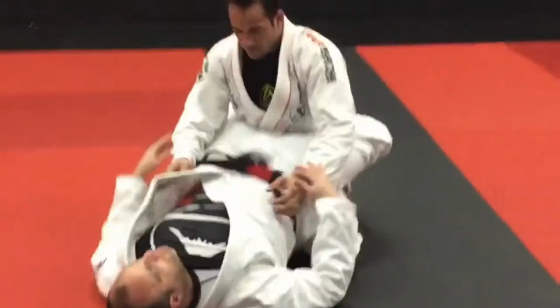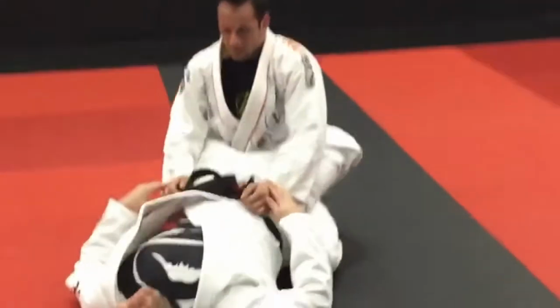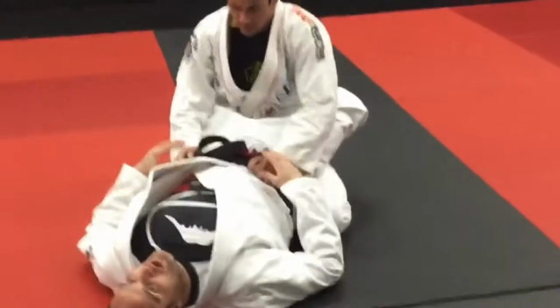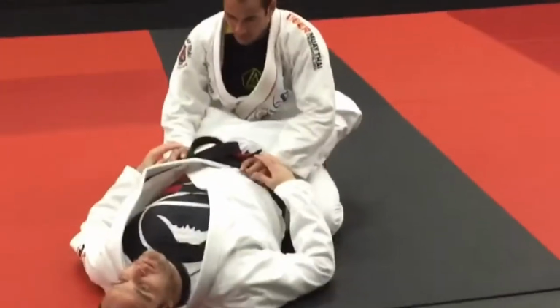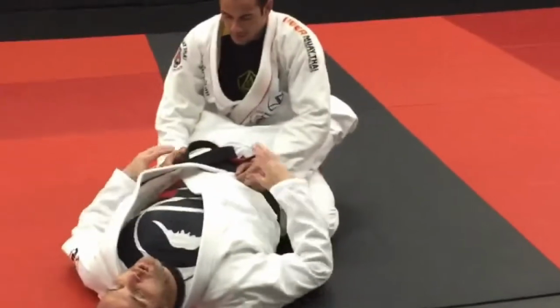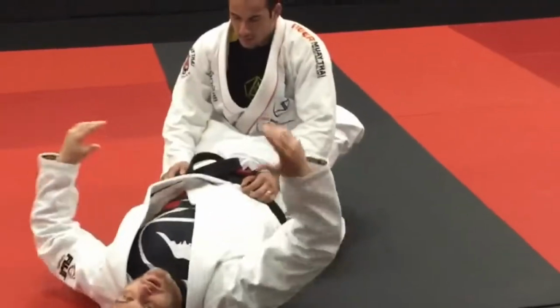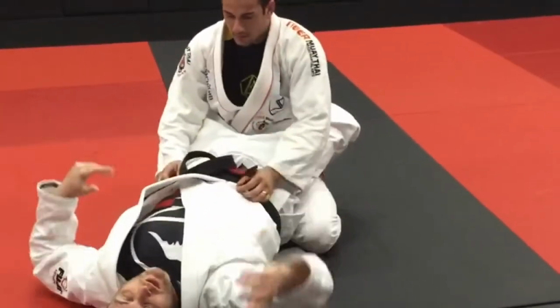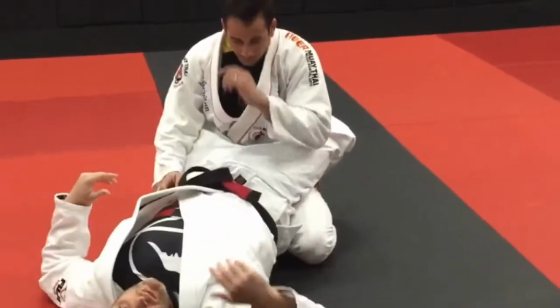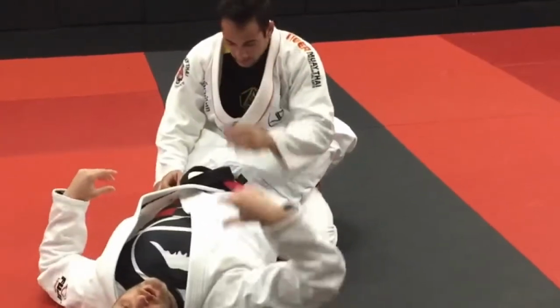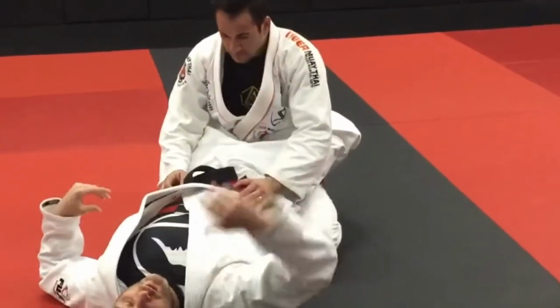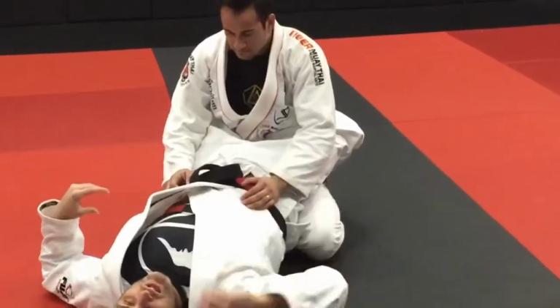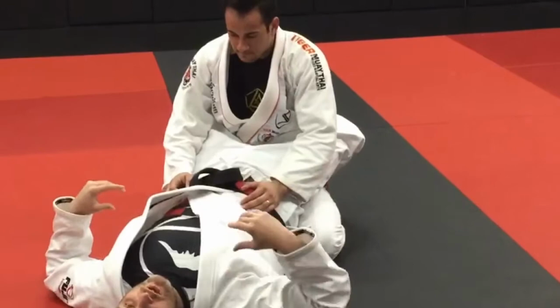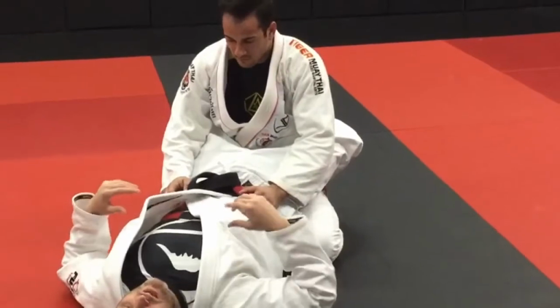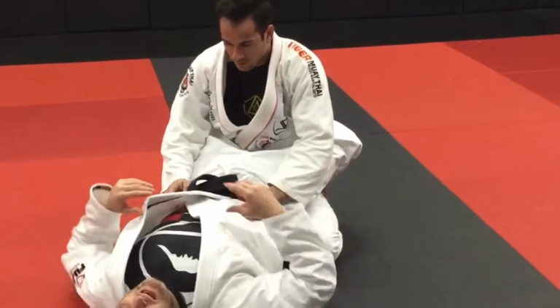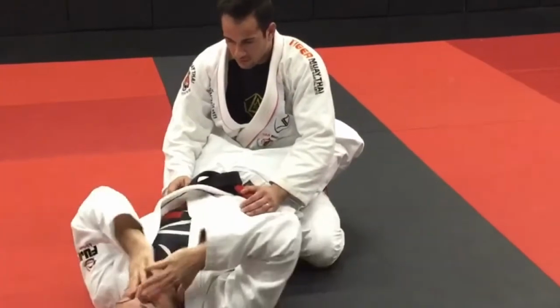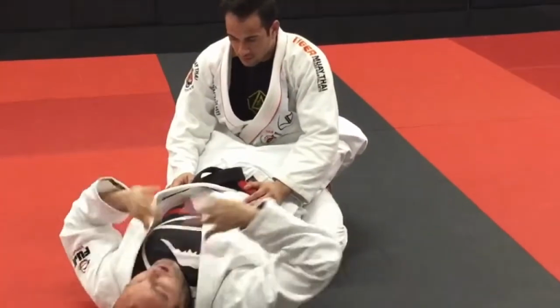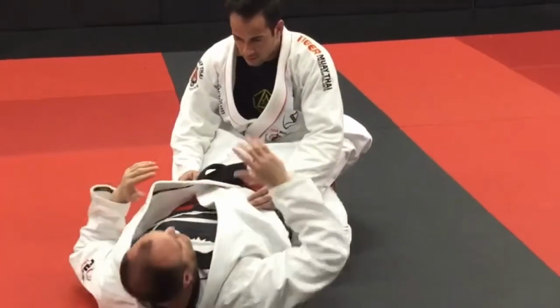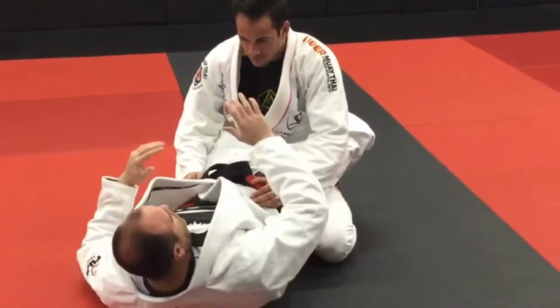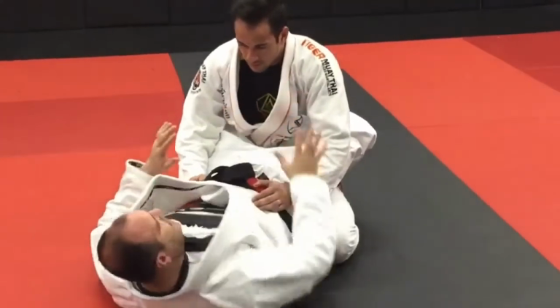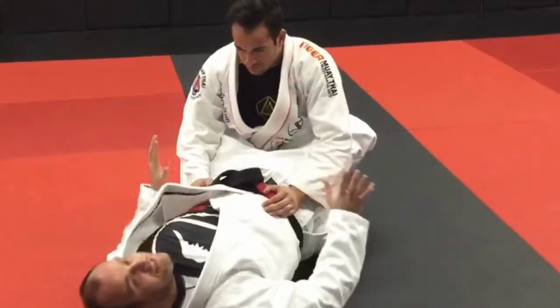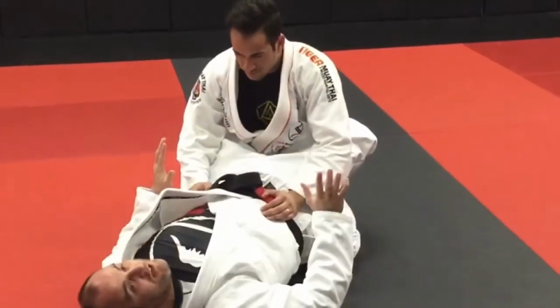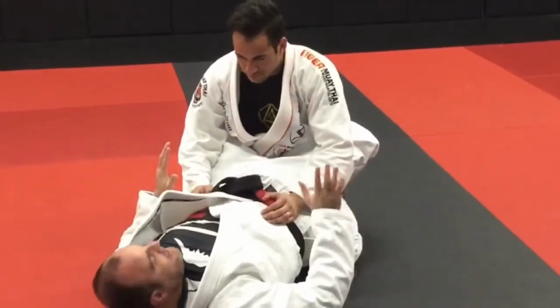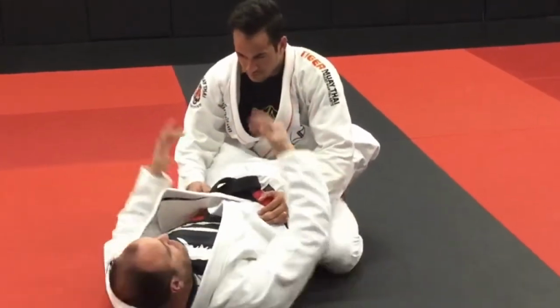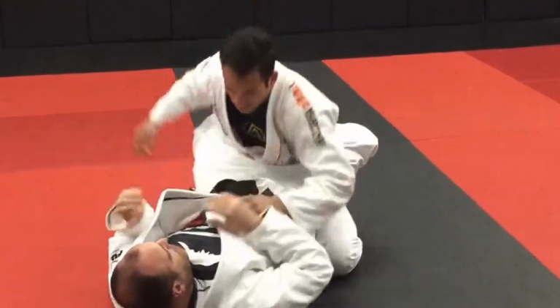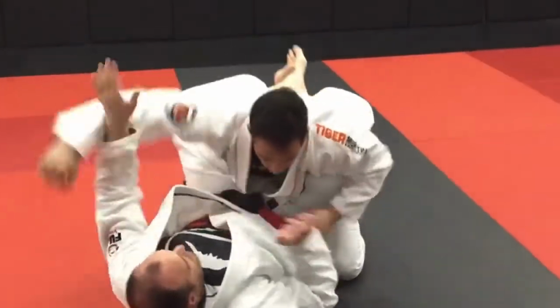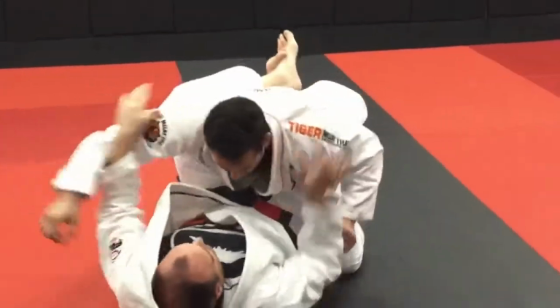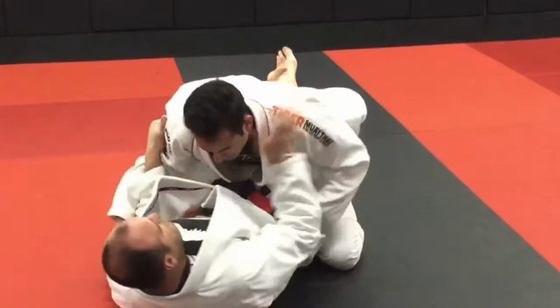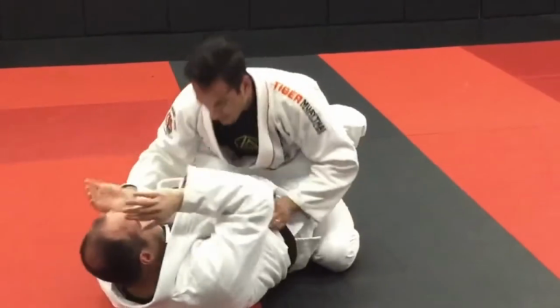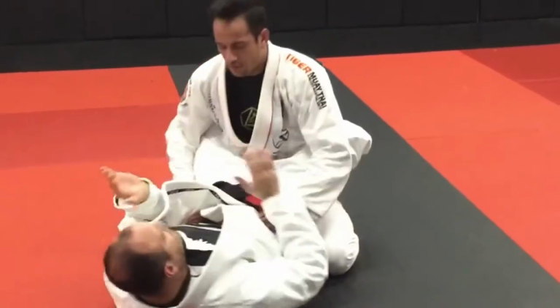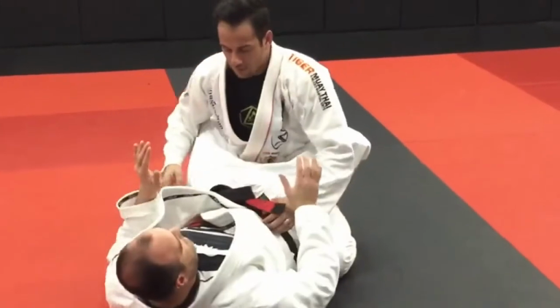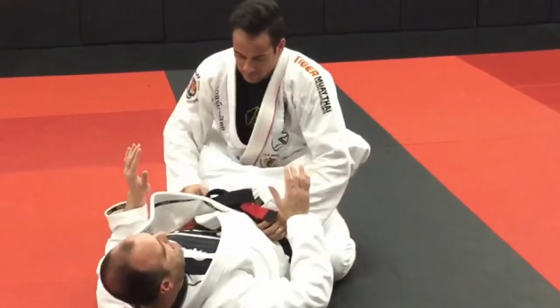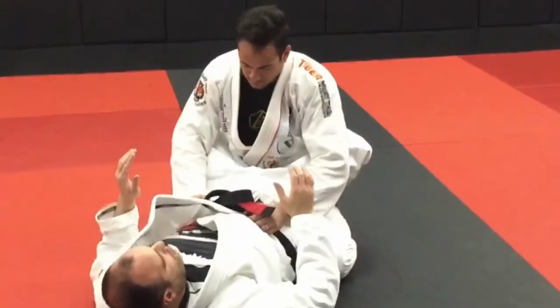Typically in Full Guard you want to make sure — like we were saying before for street defense or stuff like that — you're not lazy here. He can still punch me. I want to be able to keep my hands up and have an active guard.